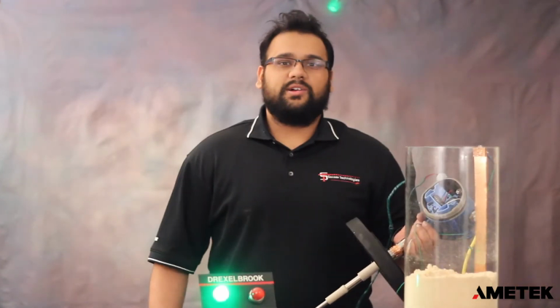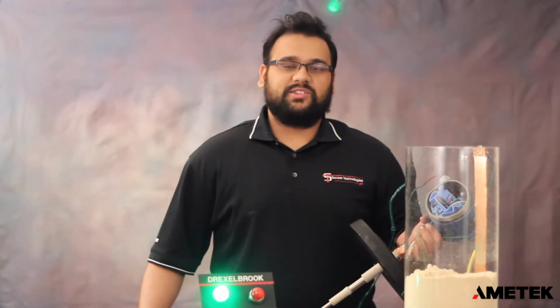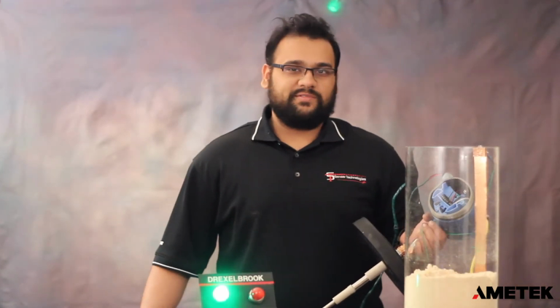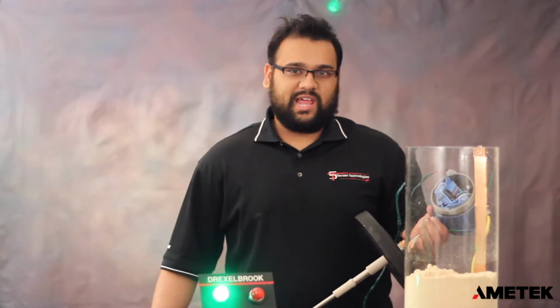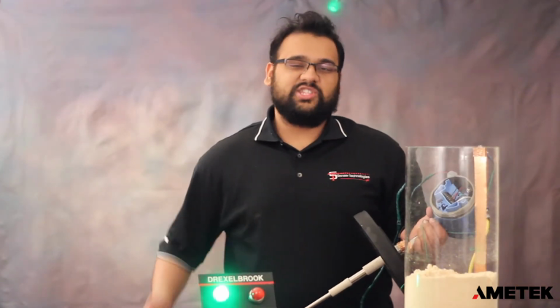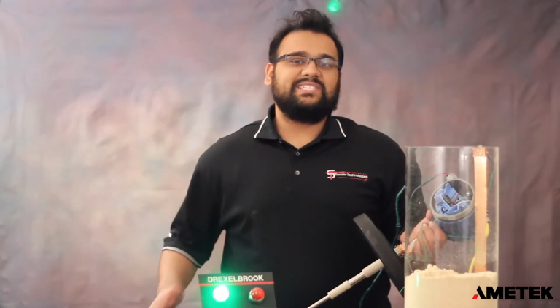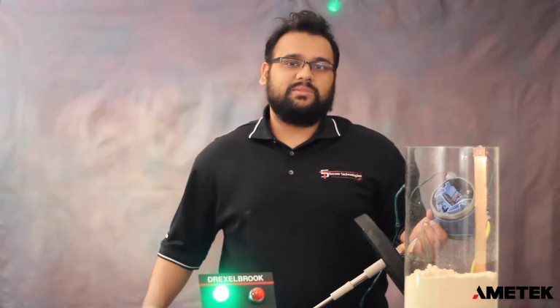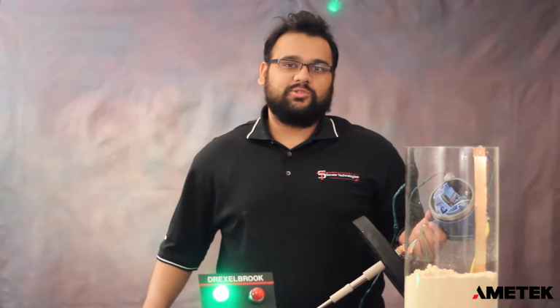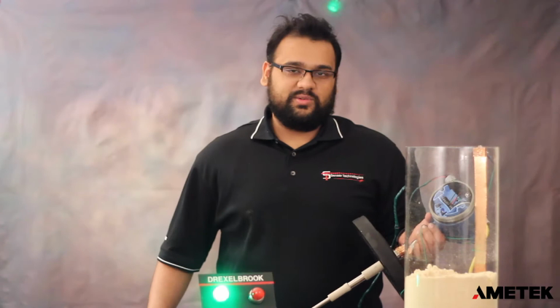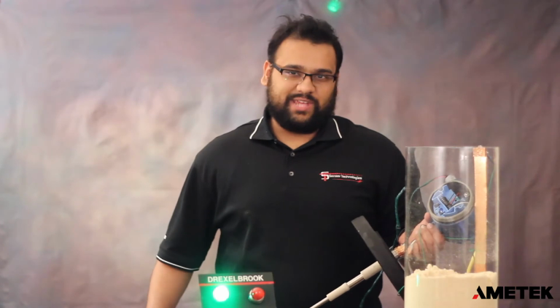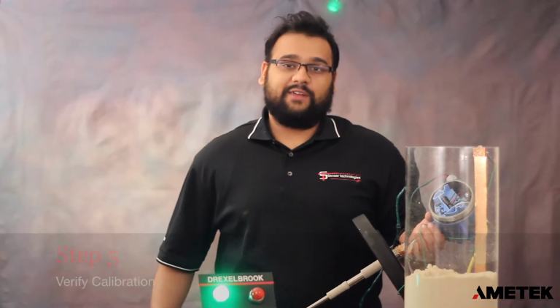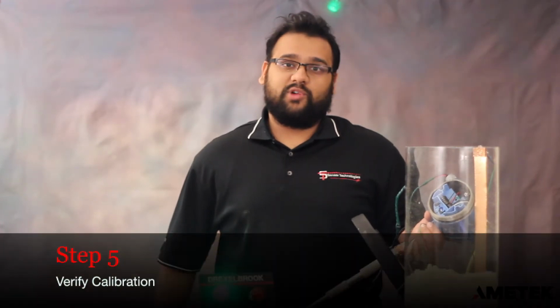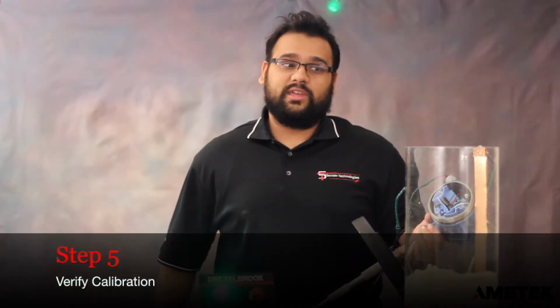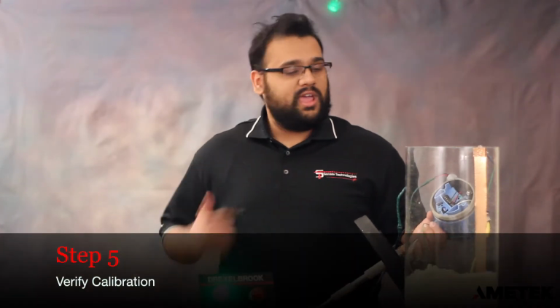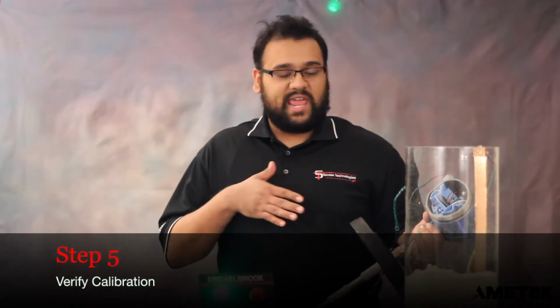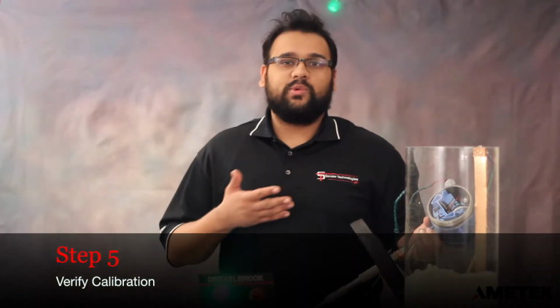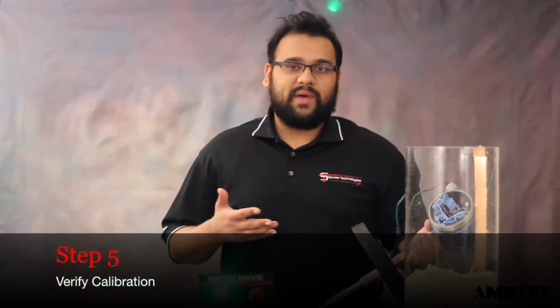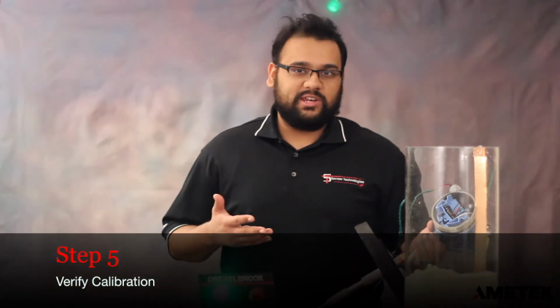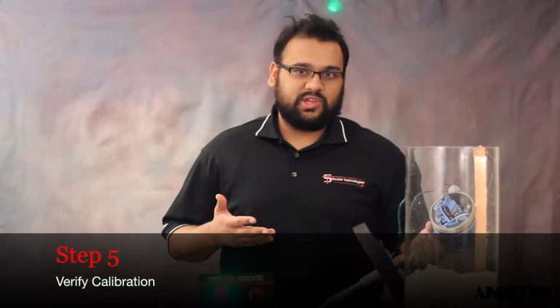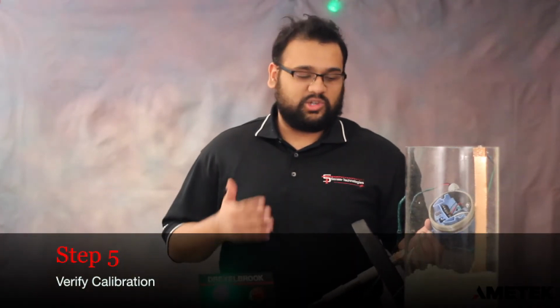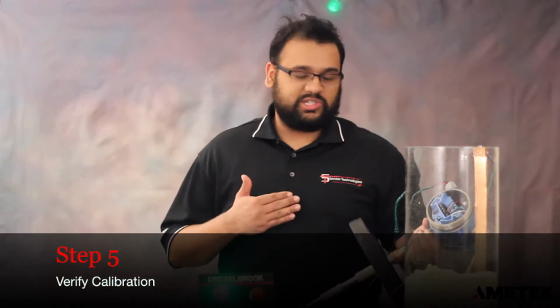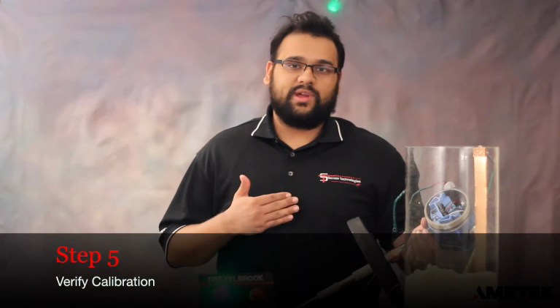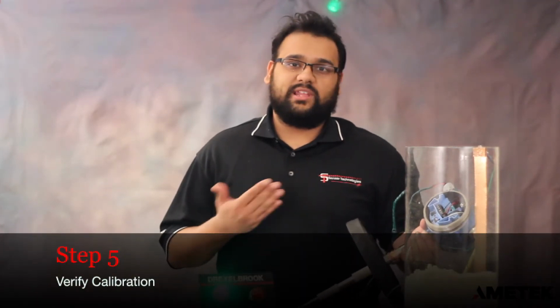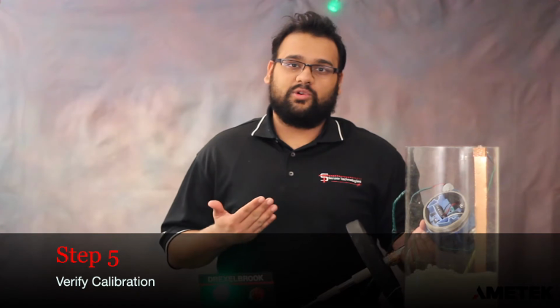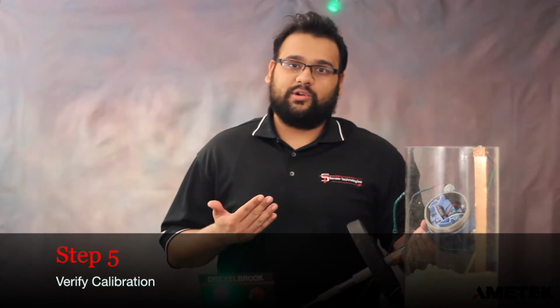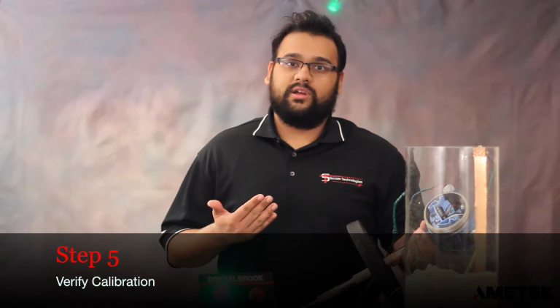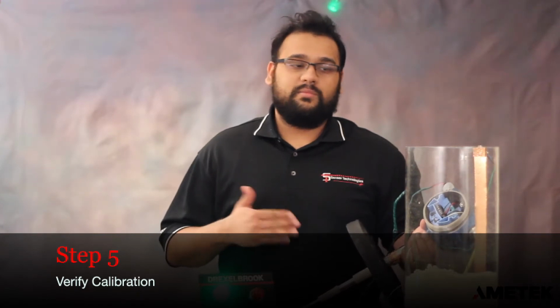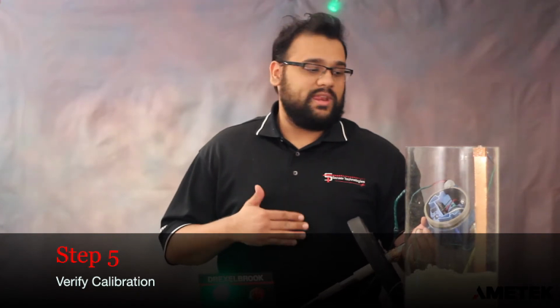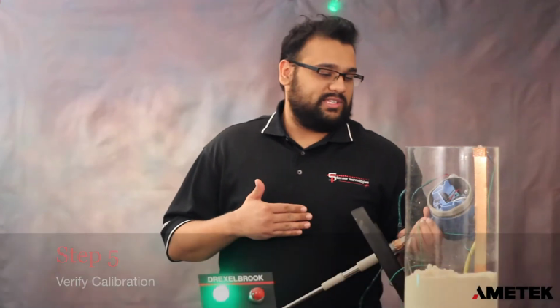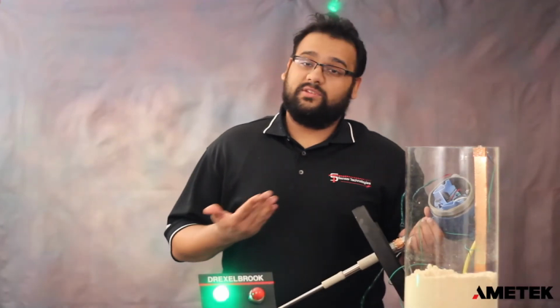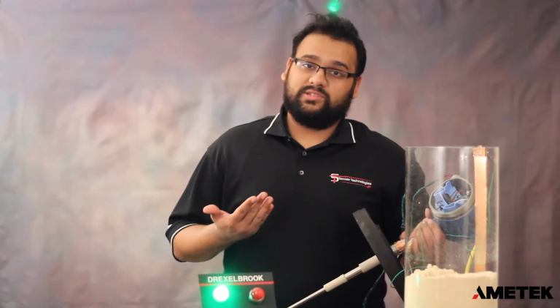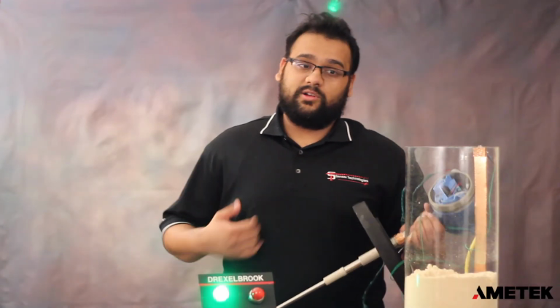Now that we've done our calibration, the last step is to make sure that our unit goes in and out of the alarm properly. In our tank here, we have about 8 inches of sawdust, so we're just going to raise and lower our point and see if the unit goes into alarm.